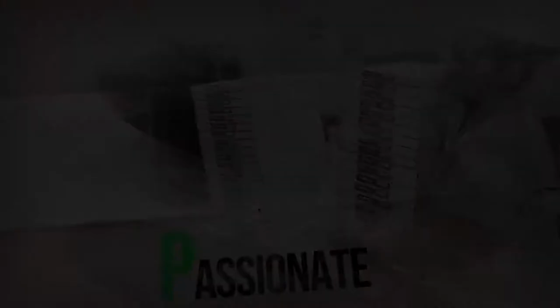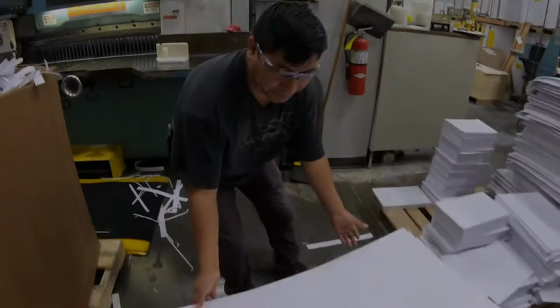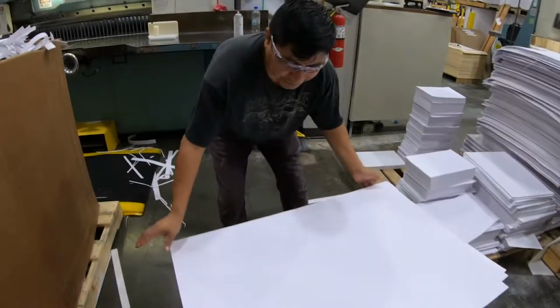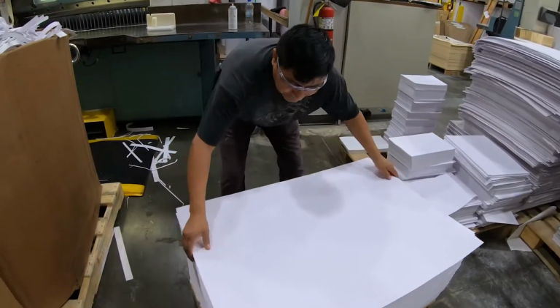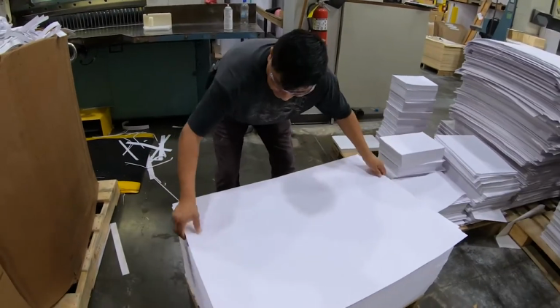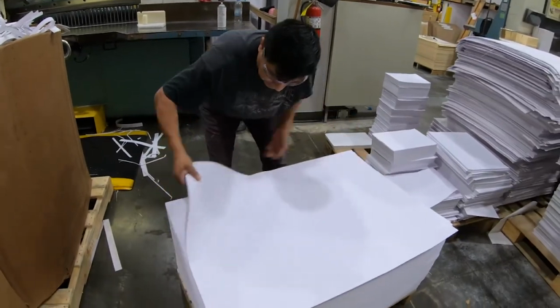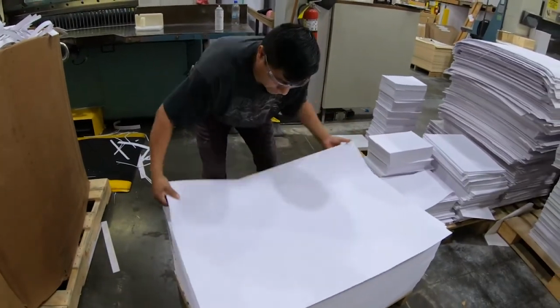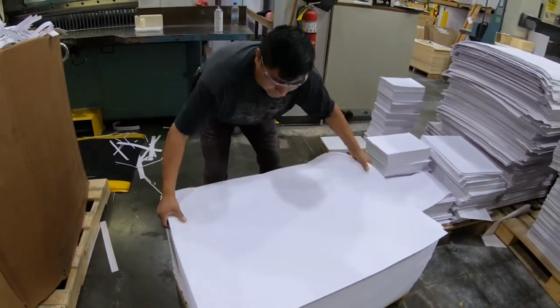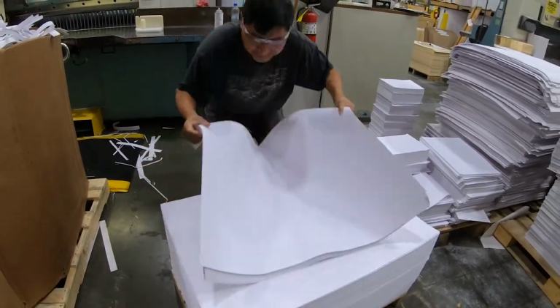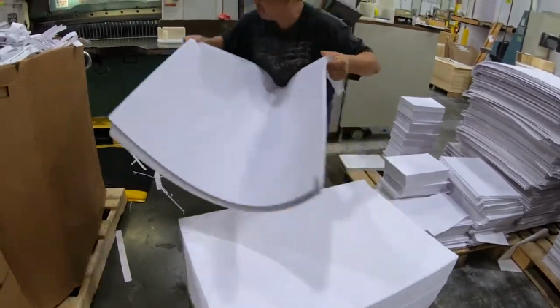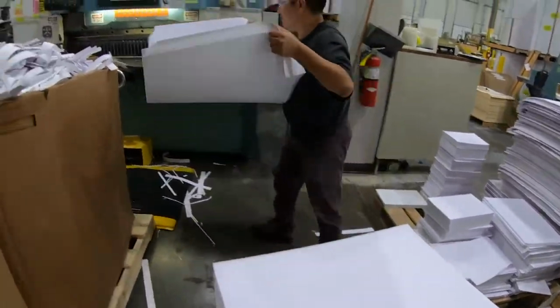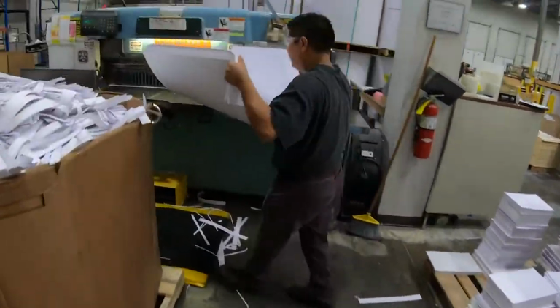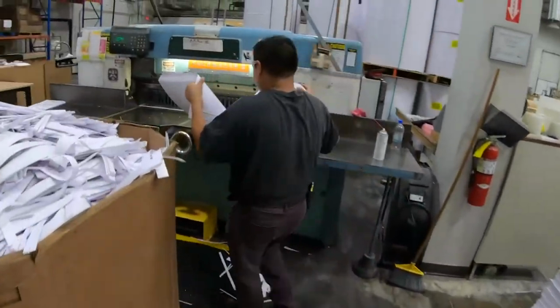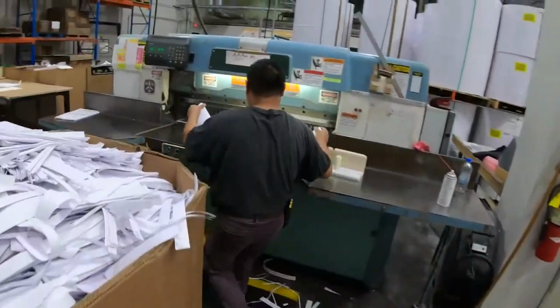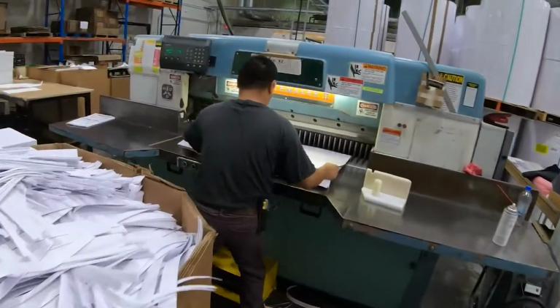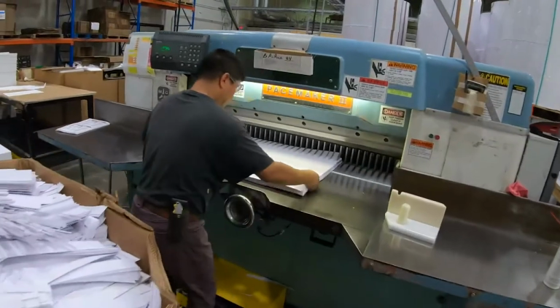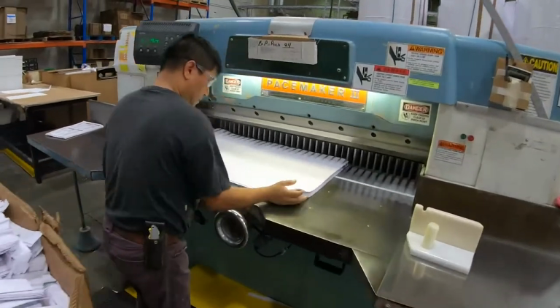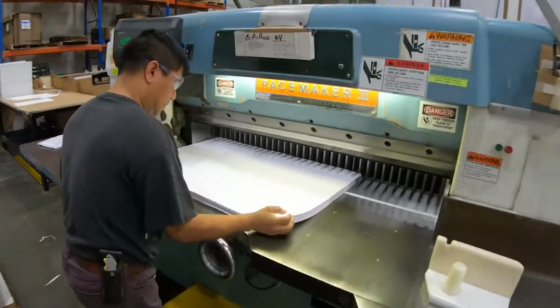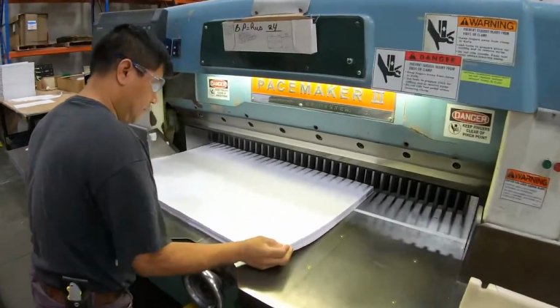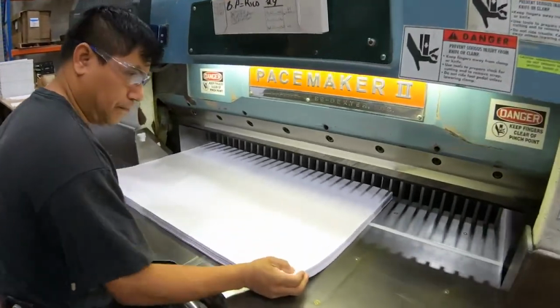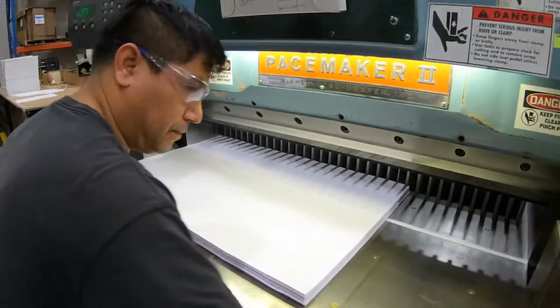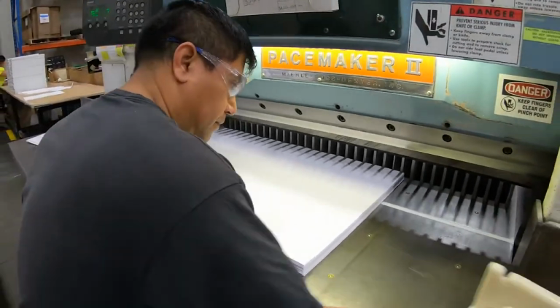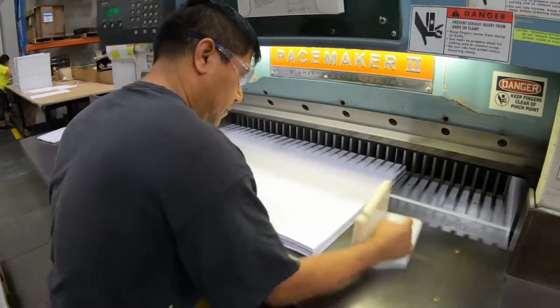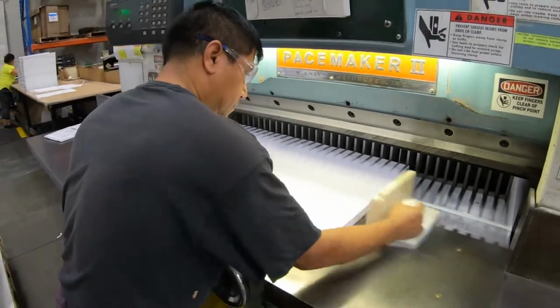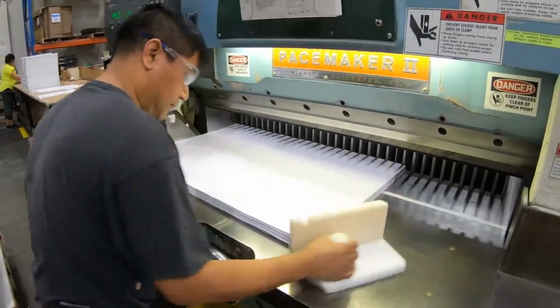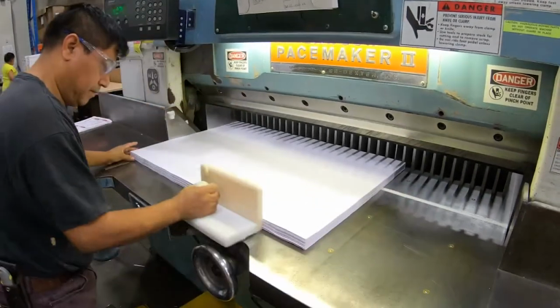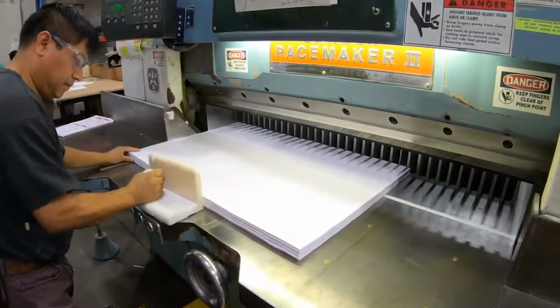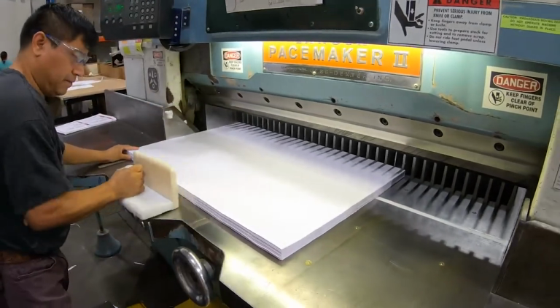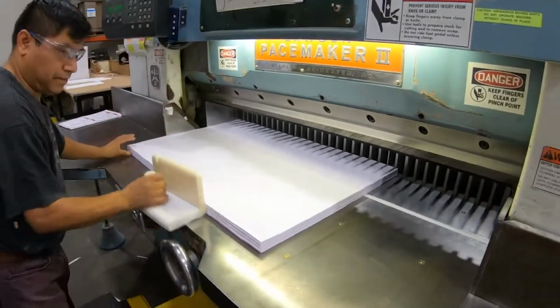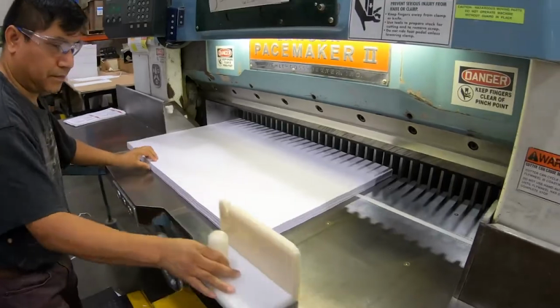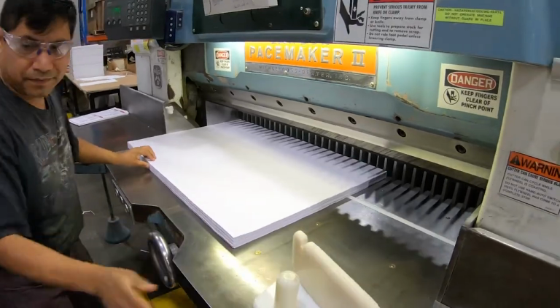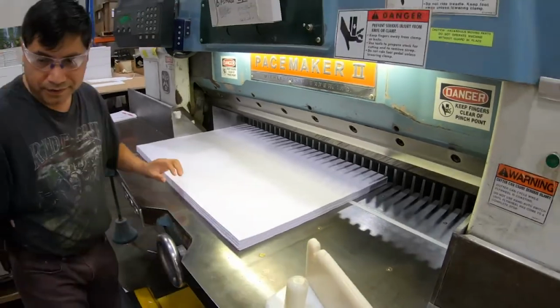Beaver Paper's digital dye sublimation print paper sets the industry standard across many applications. For the past 40 years, the company has a proven track record of innovation in the paper industry.